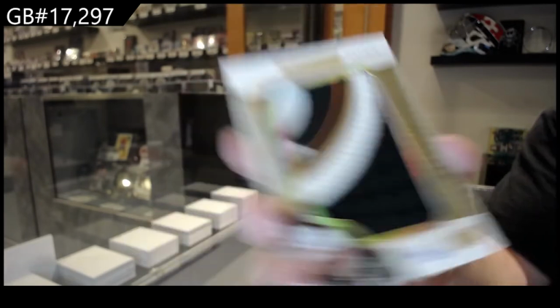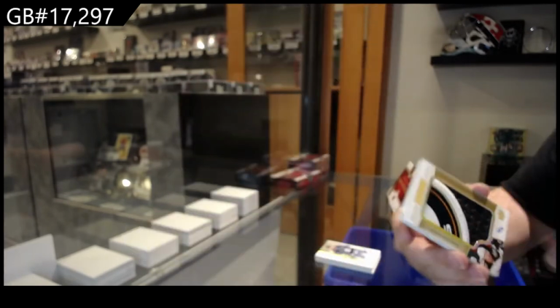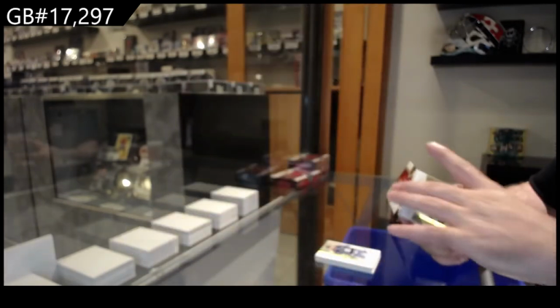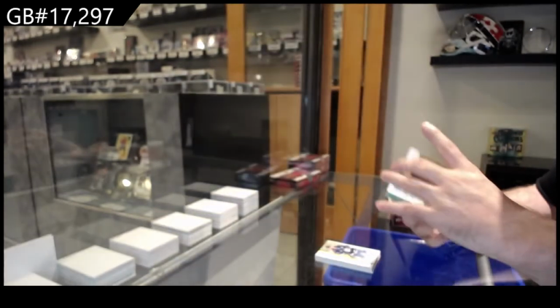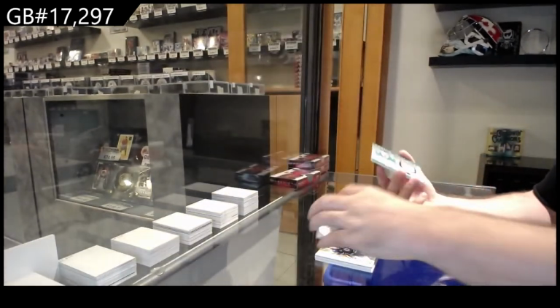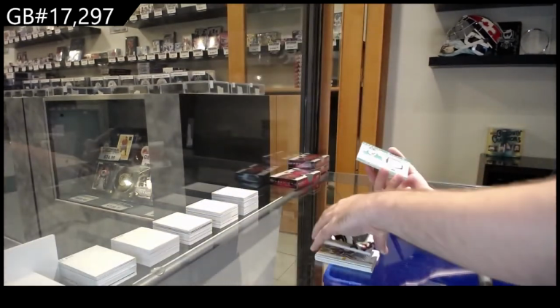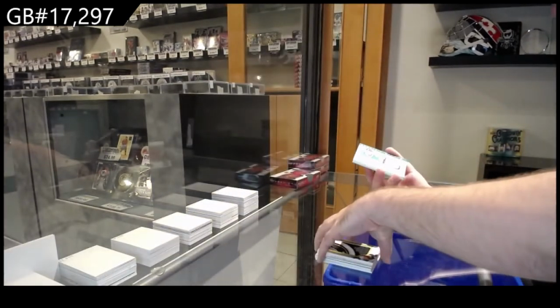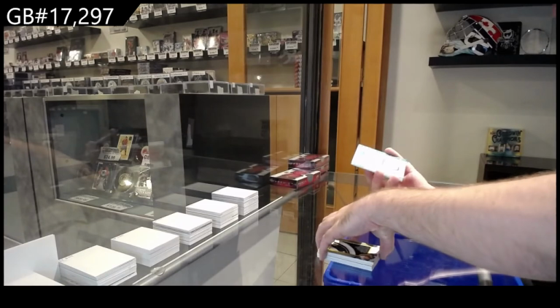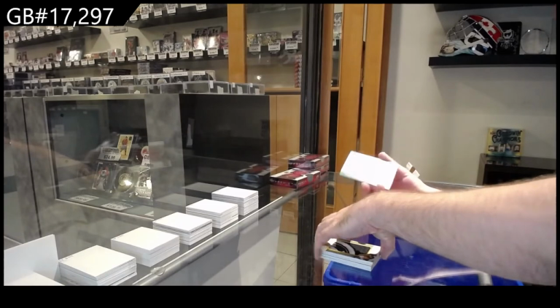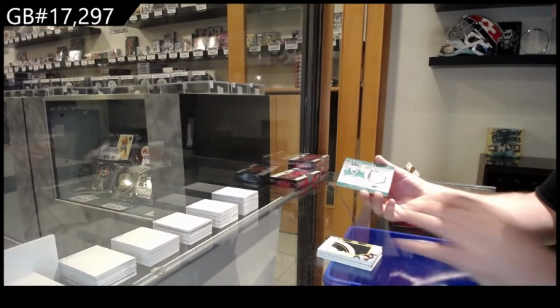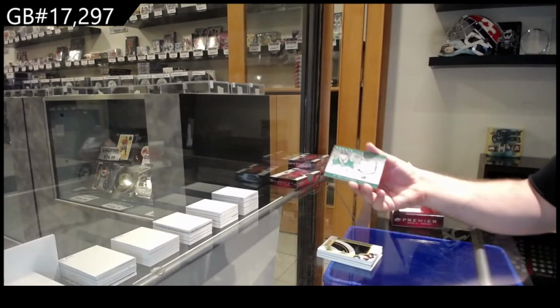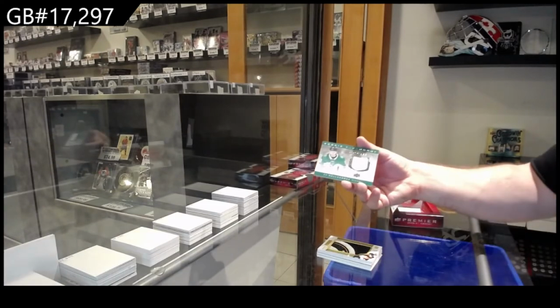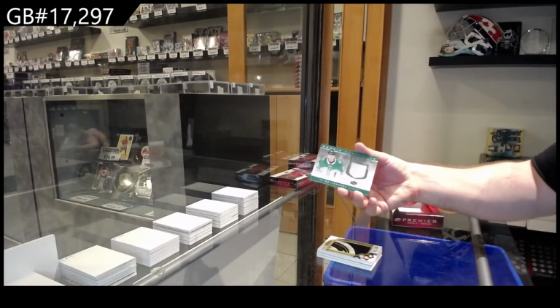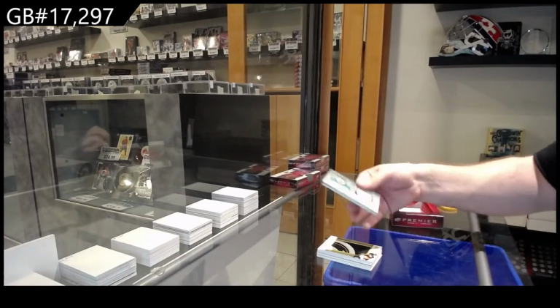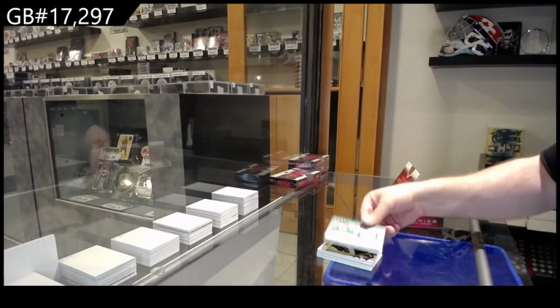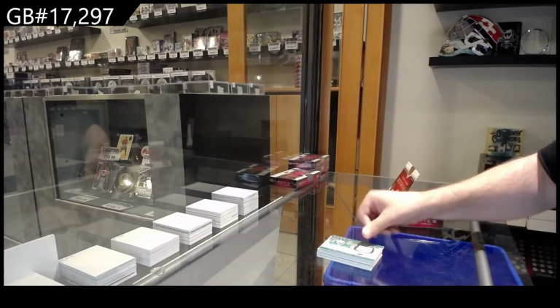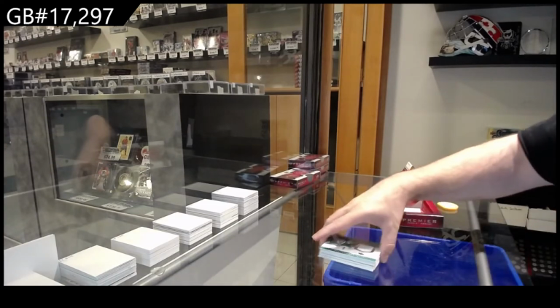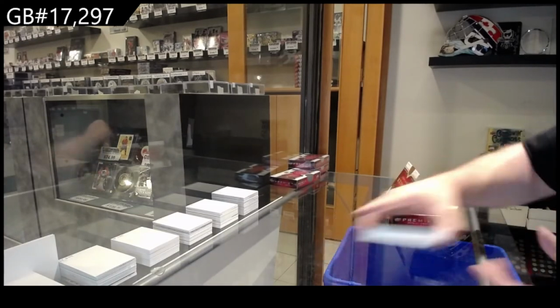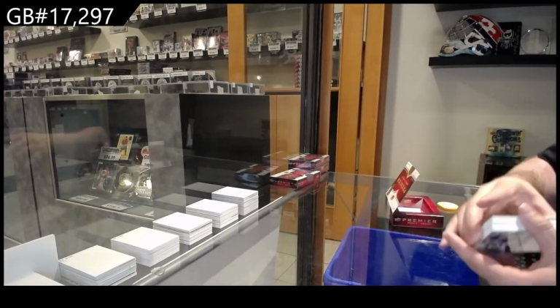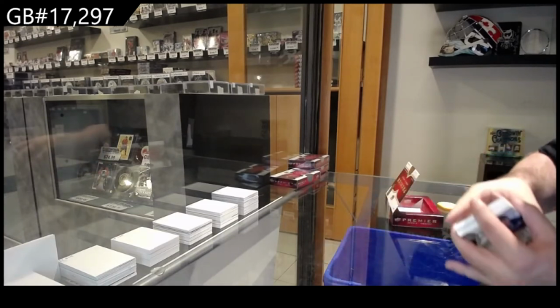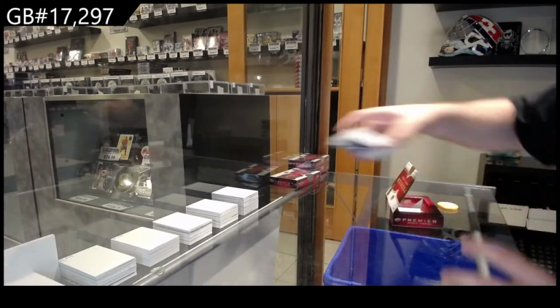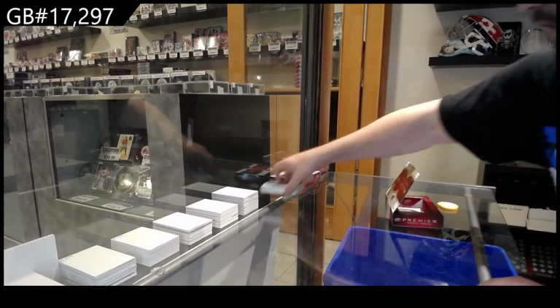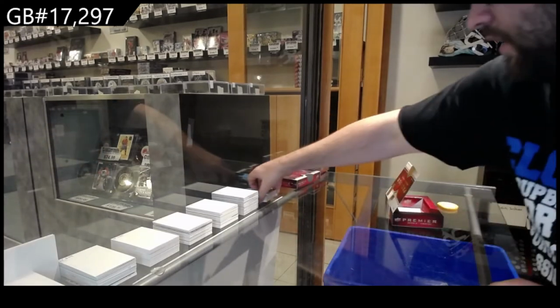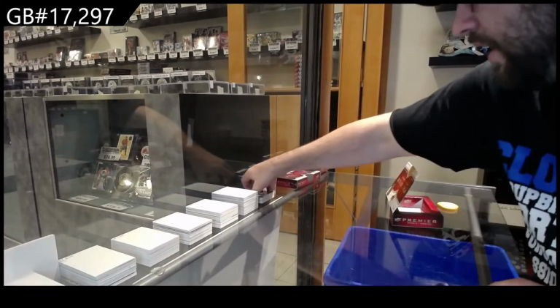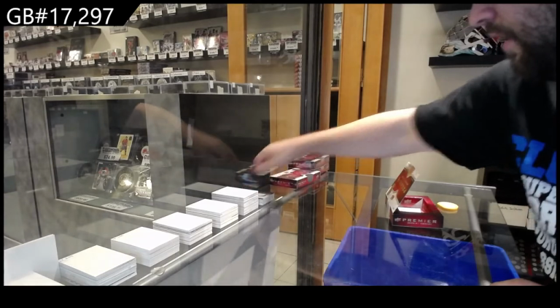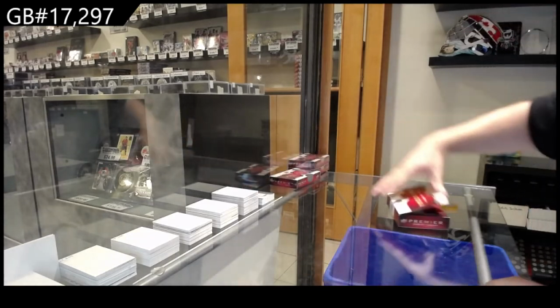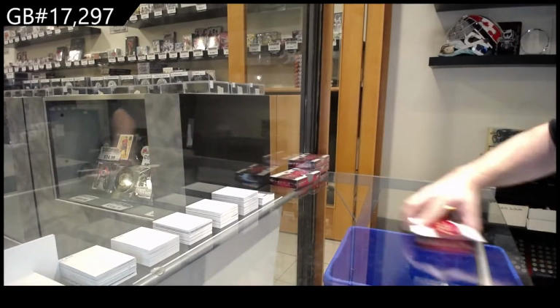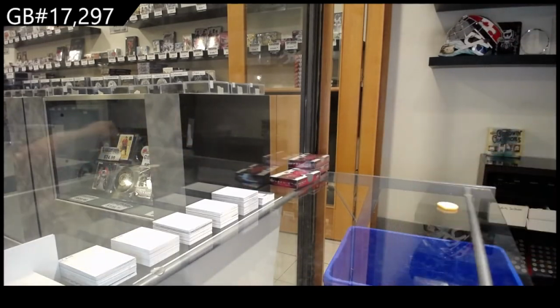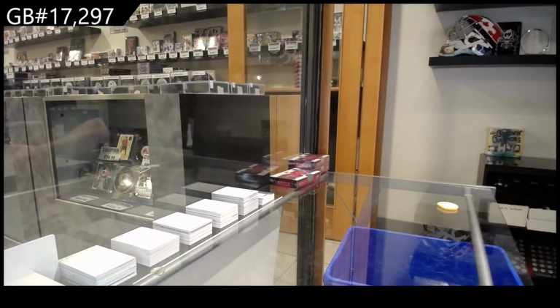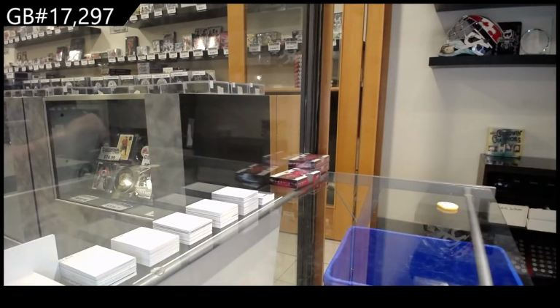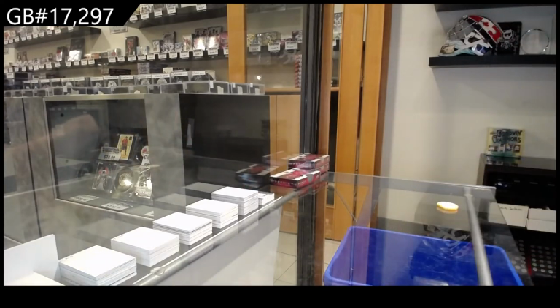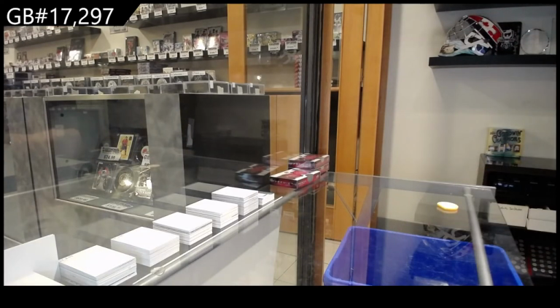And we've got a Della Andrea Paramount Dallas. Yet again, another Premier box that is loaded.